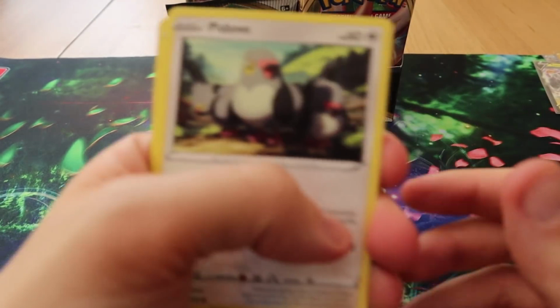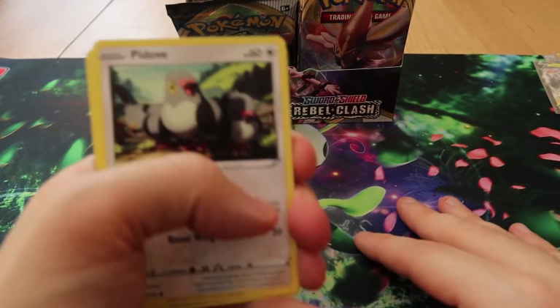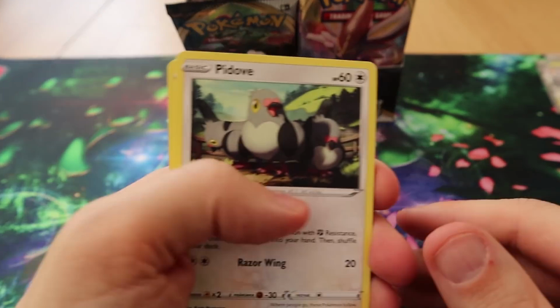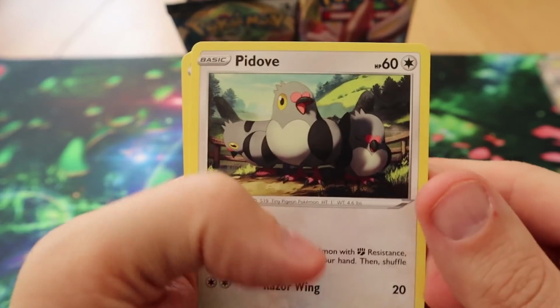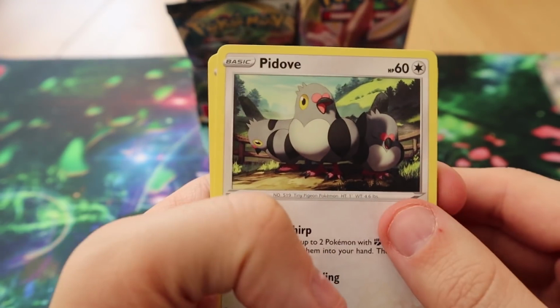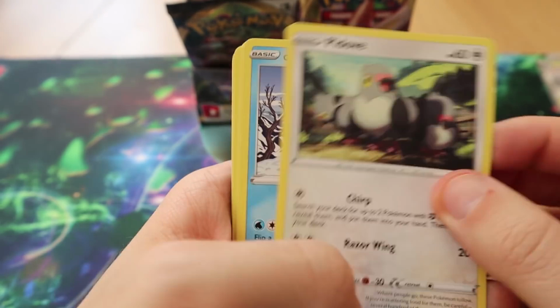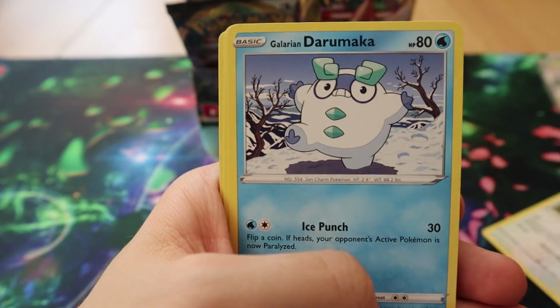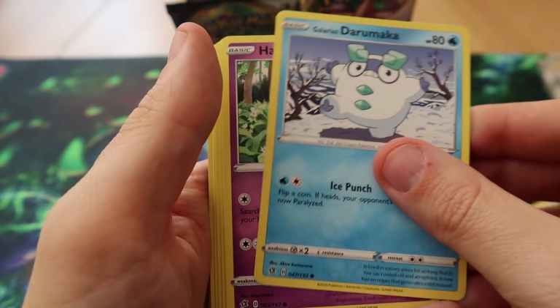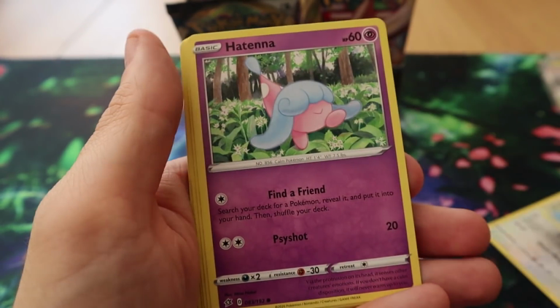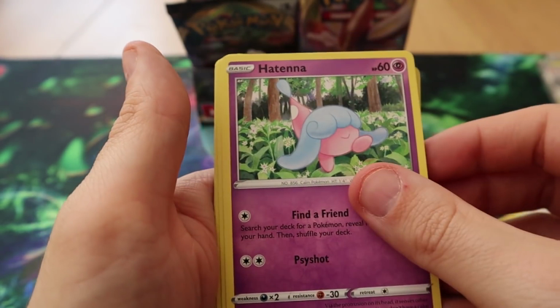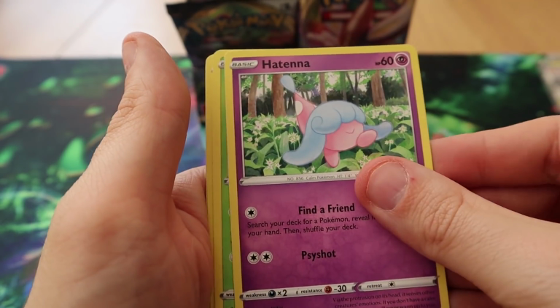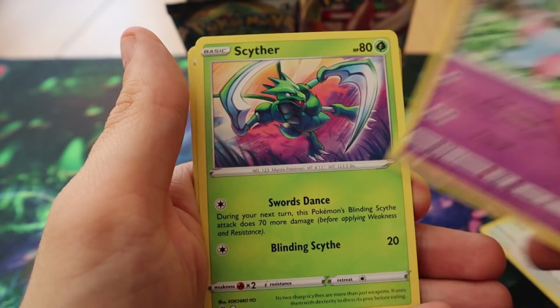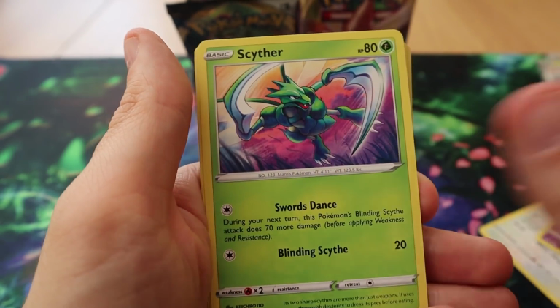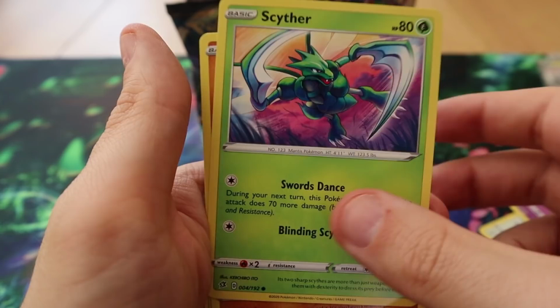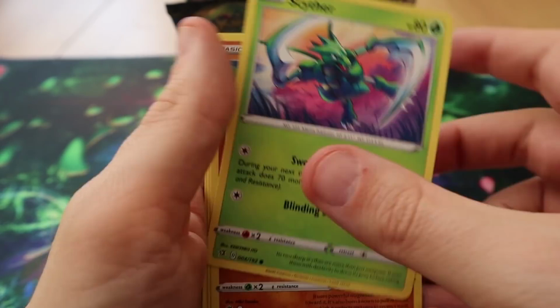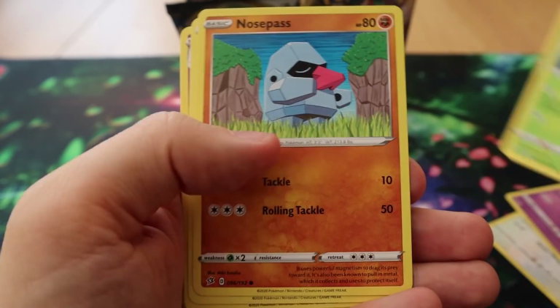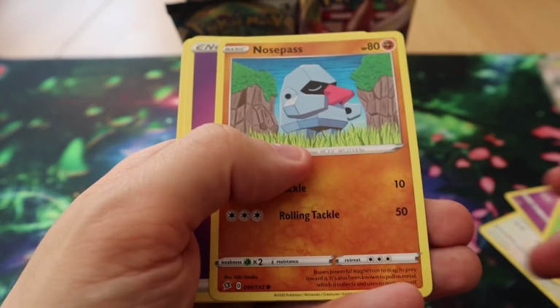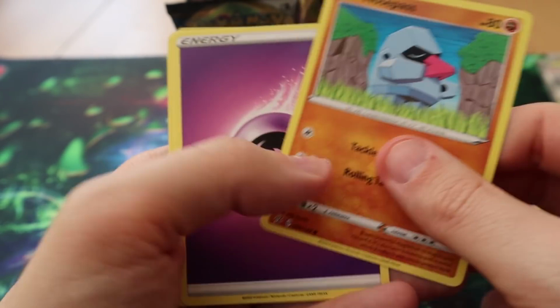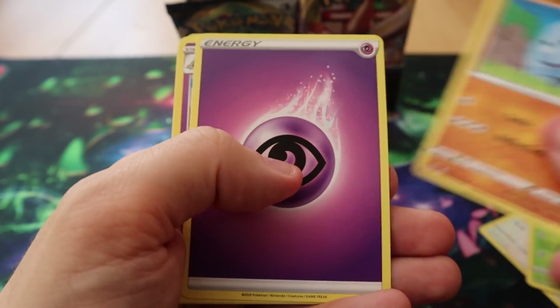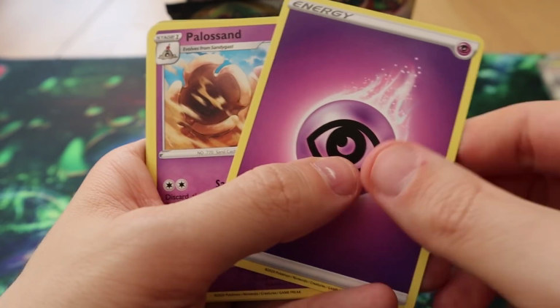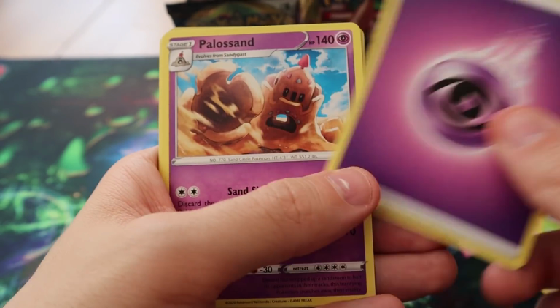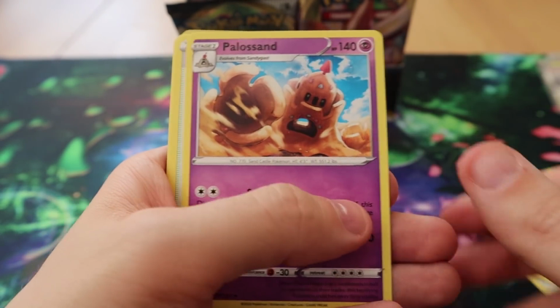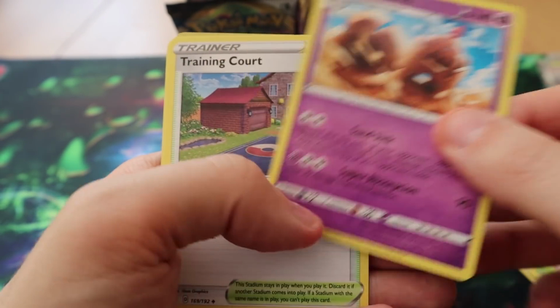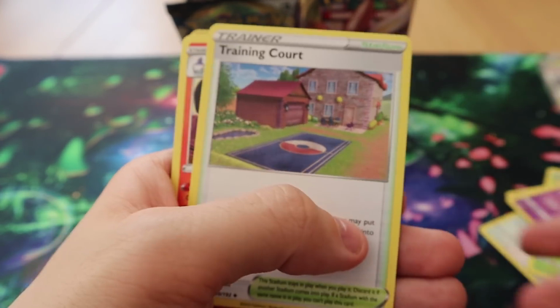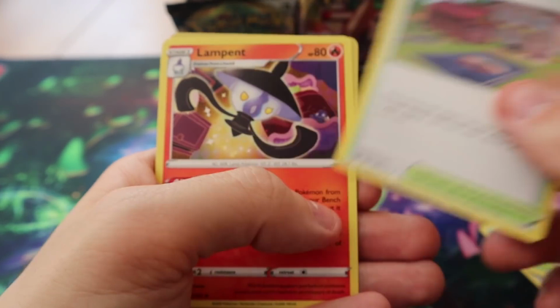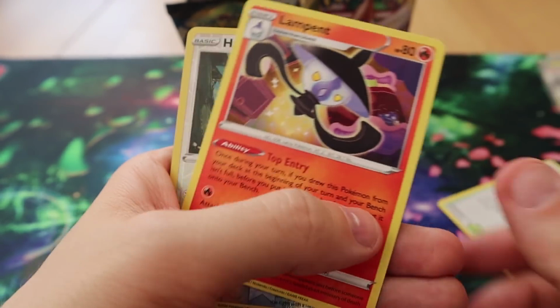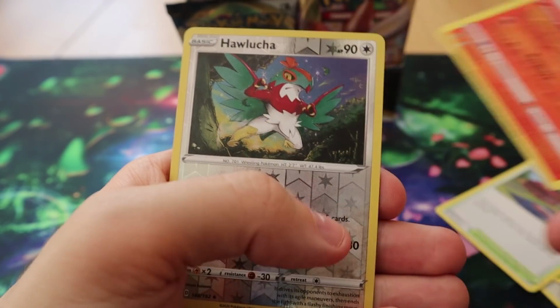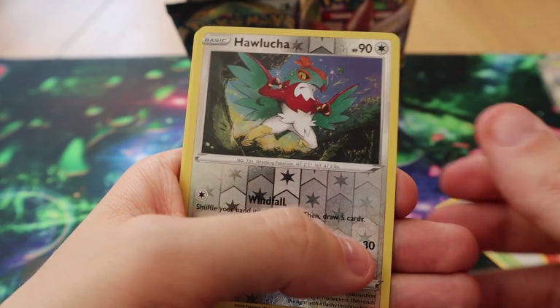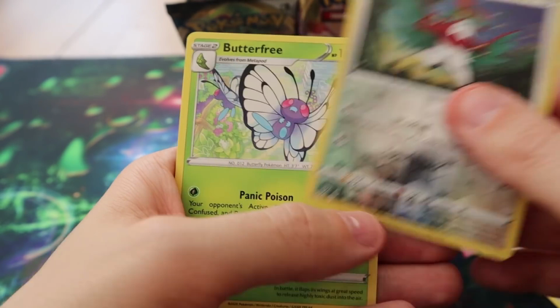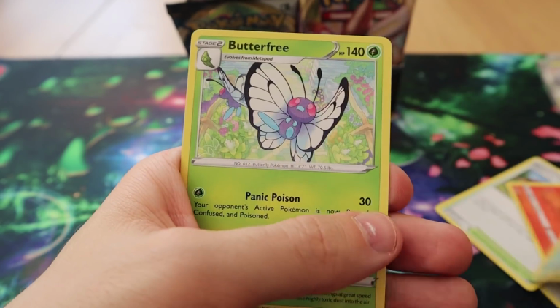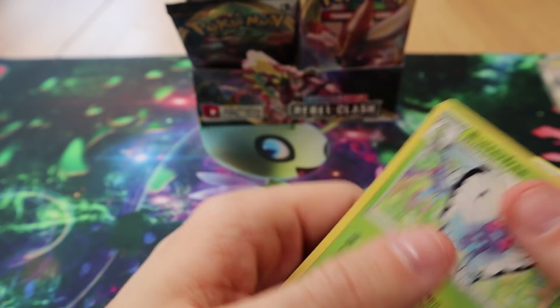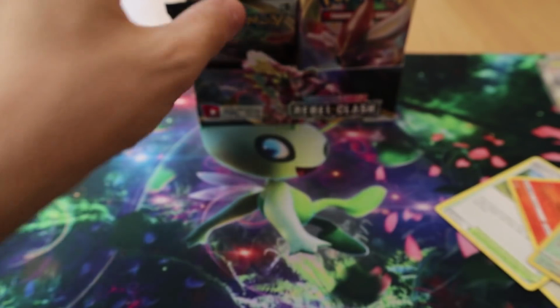Pack eight: we have Pidove, Galarian Darumaka, Hatenna, Nosepass, Energy, Palossand, Training Court, Lampent, Reverse Holucha, and a Butterfree.